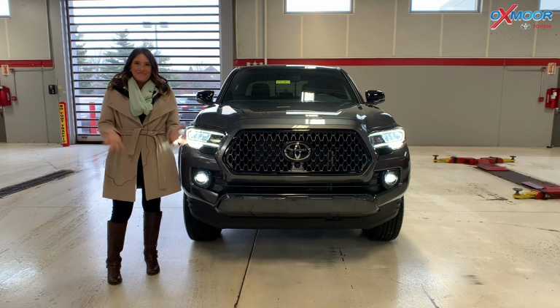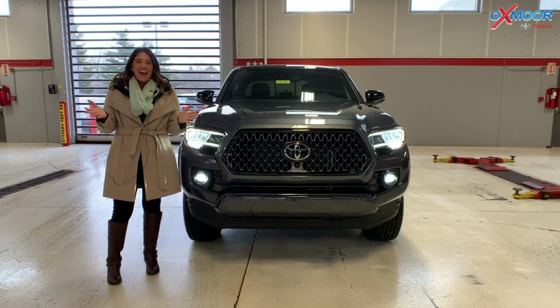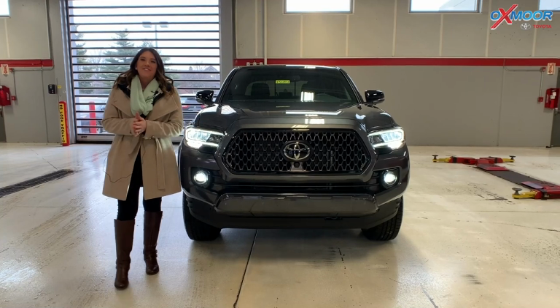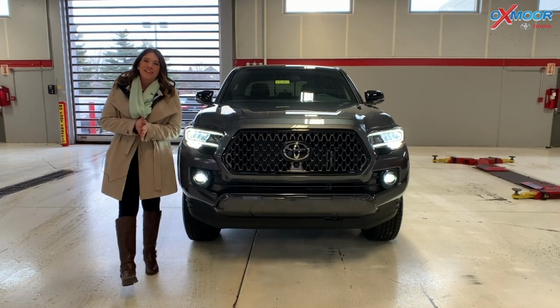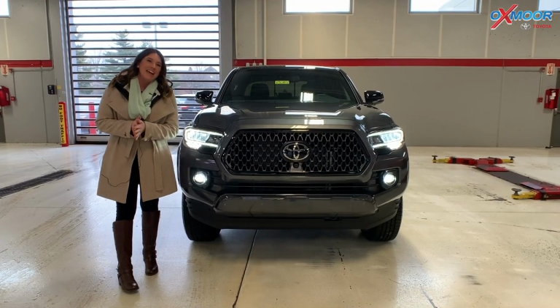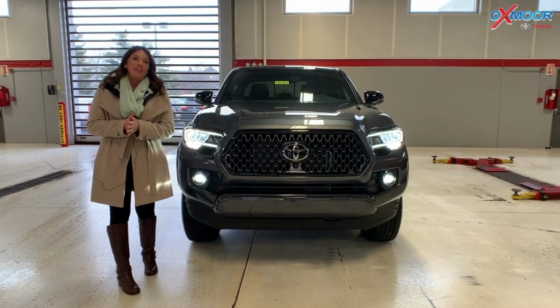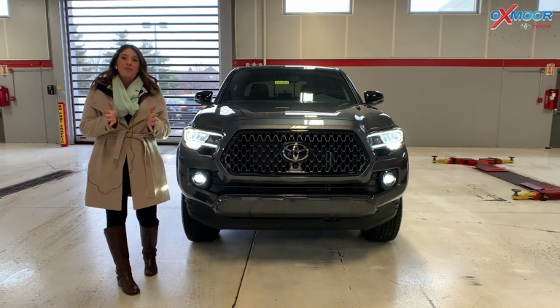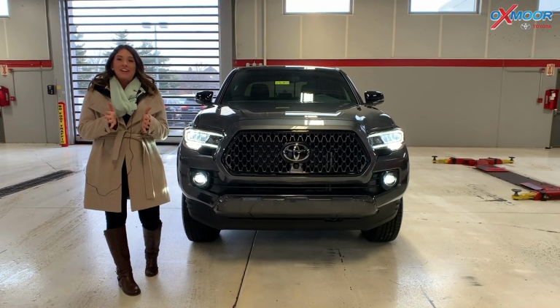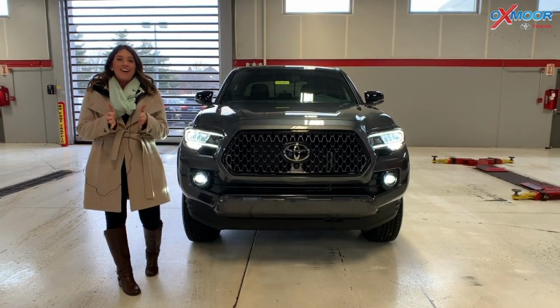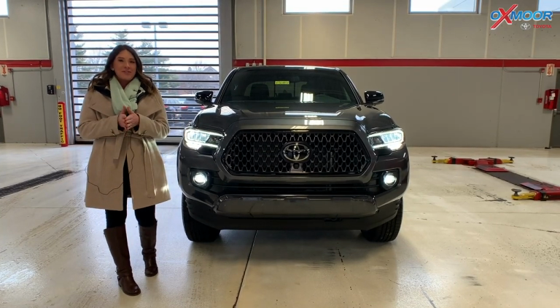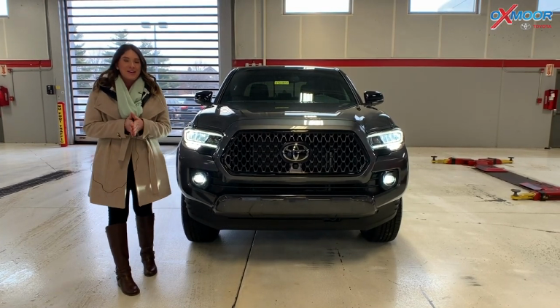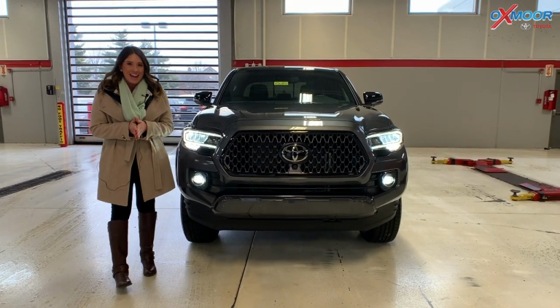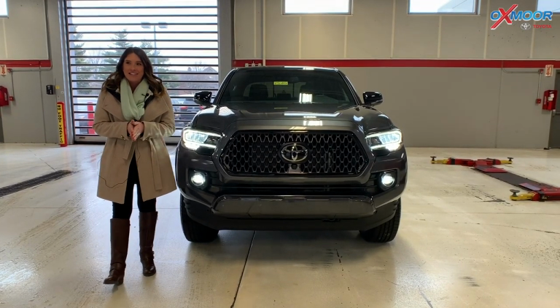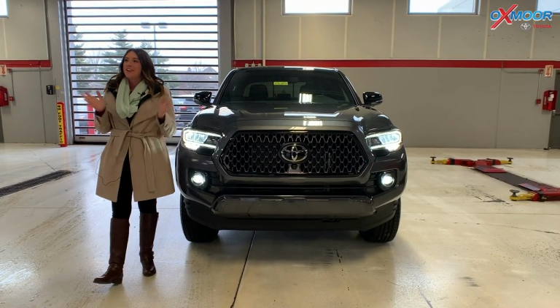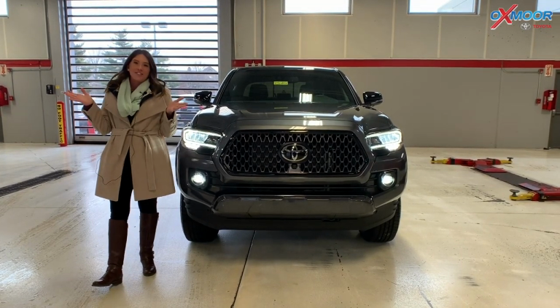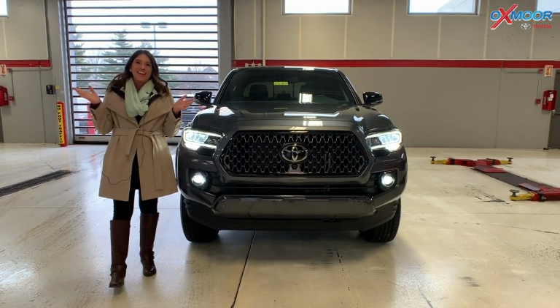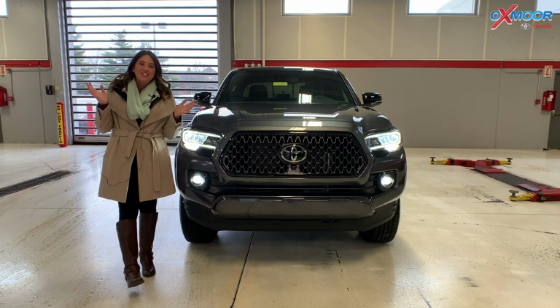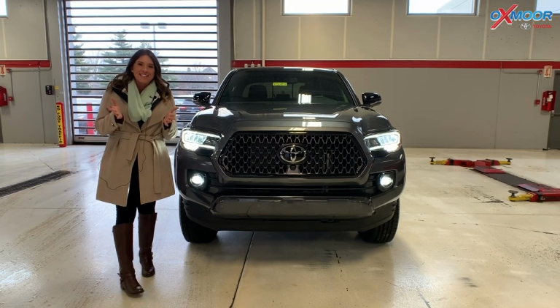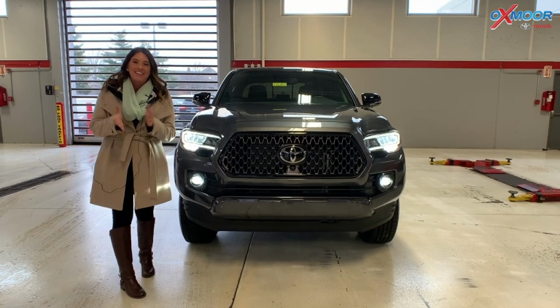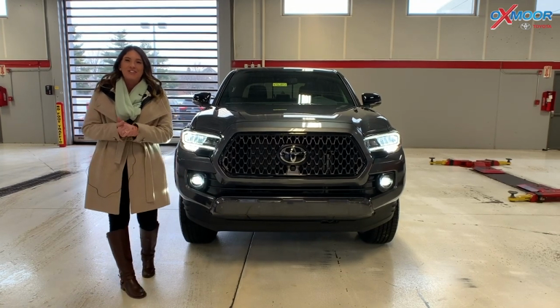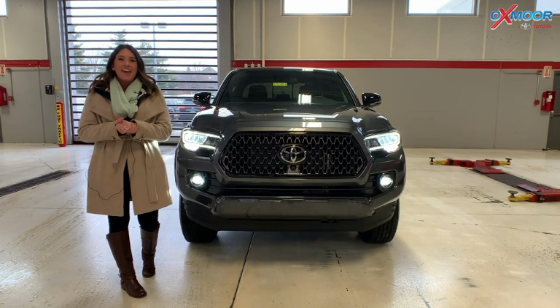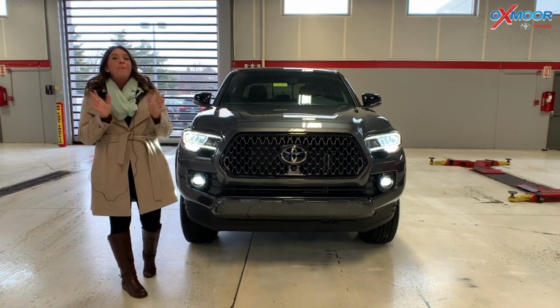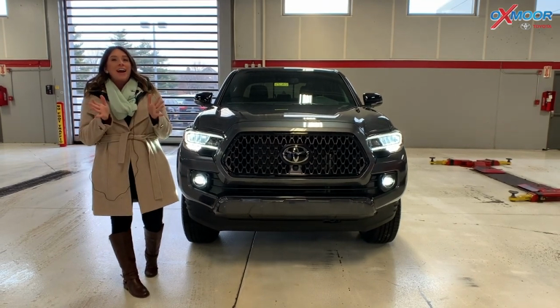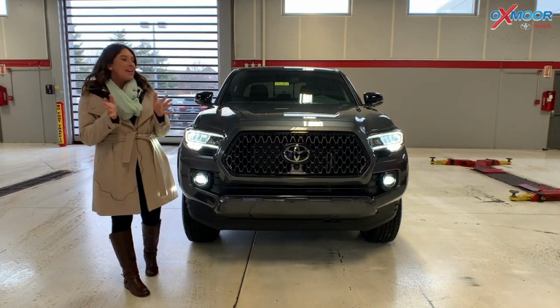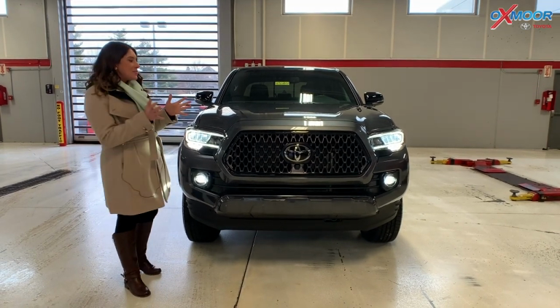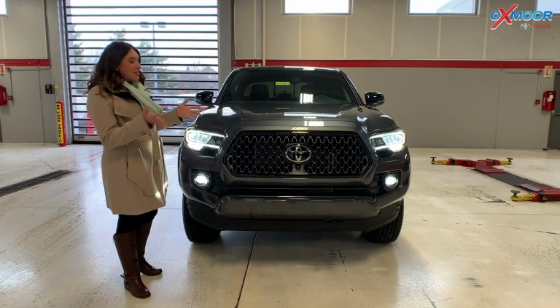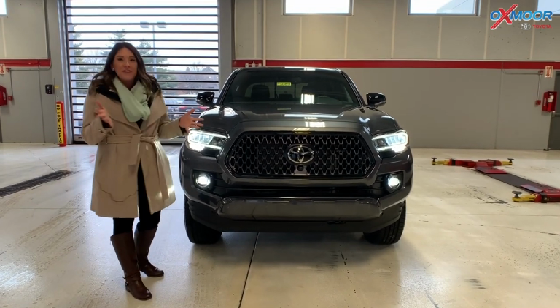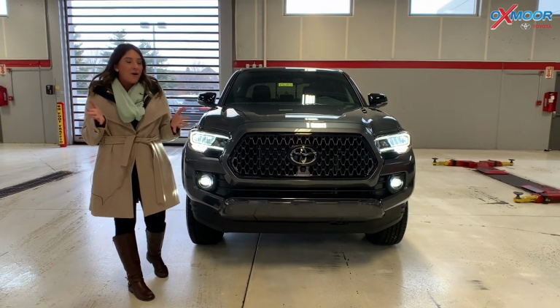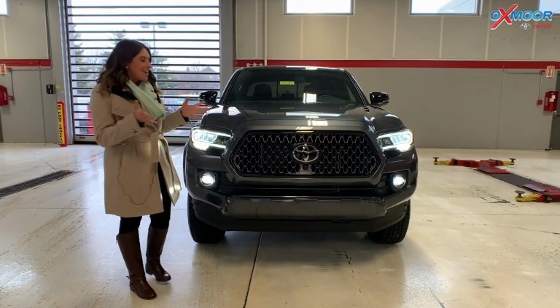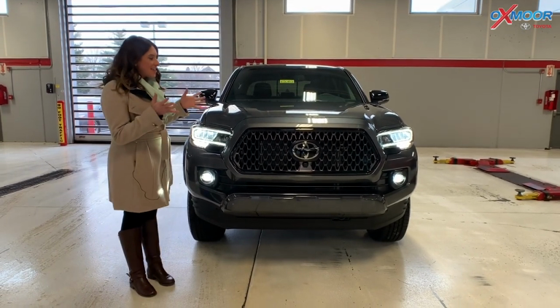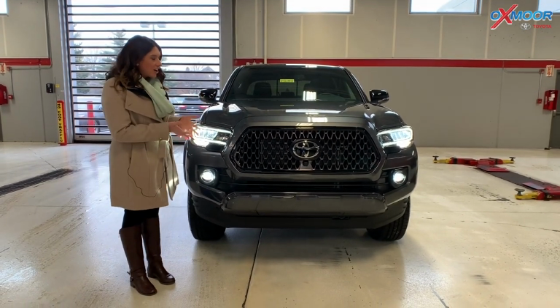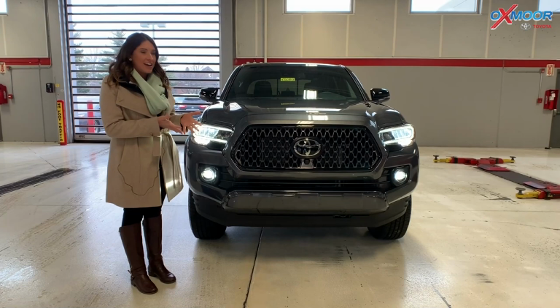Hi everyone, it's Gabrielle, and I'm over here at Oxford Toyota today. I'm in our service lane trying to stay a little dry, but I wanted to do a little video on this truck right here.